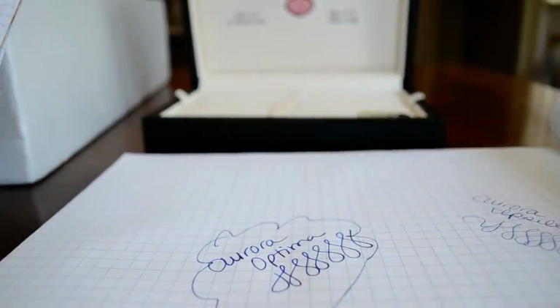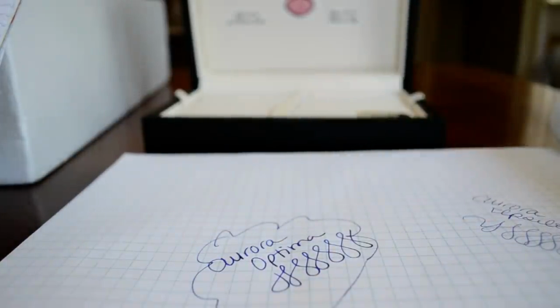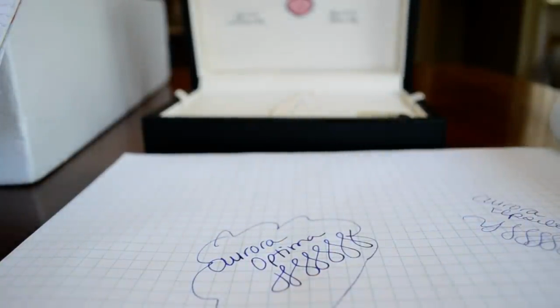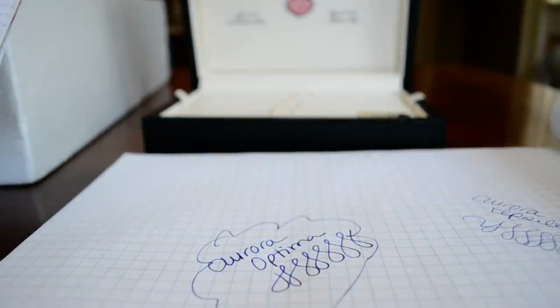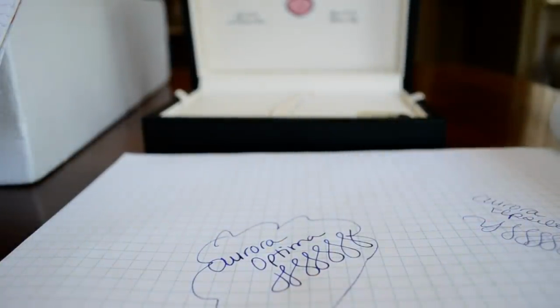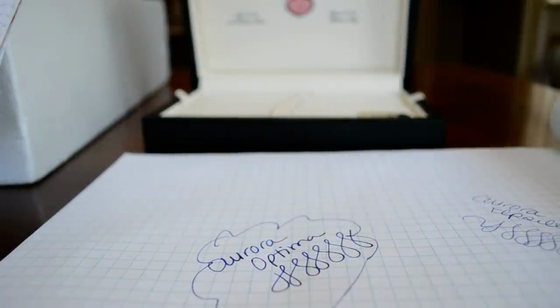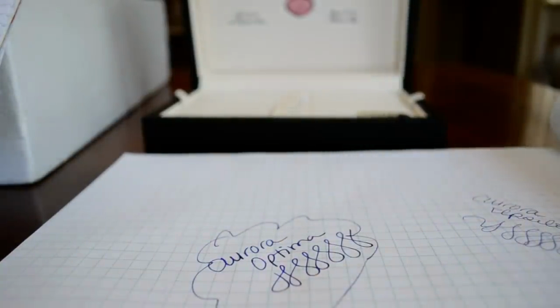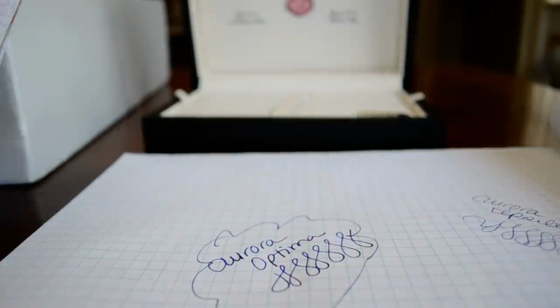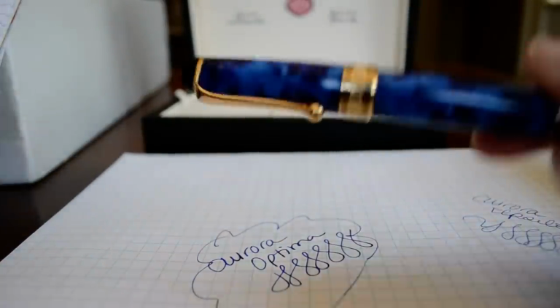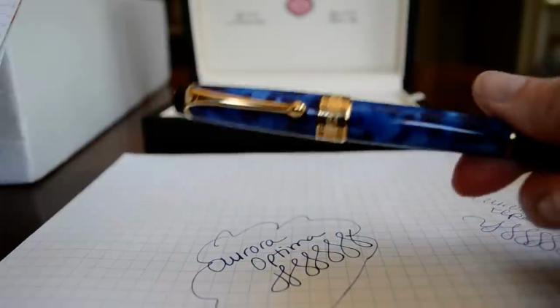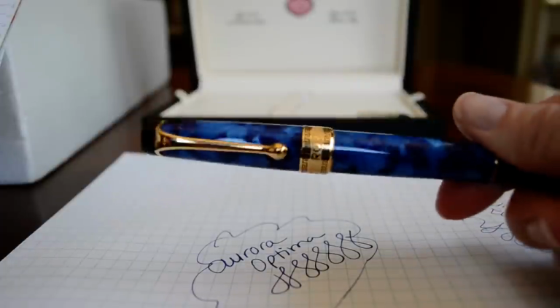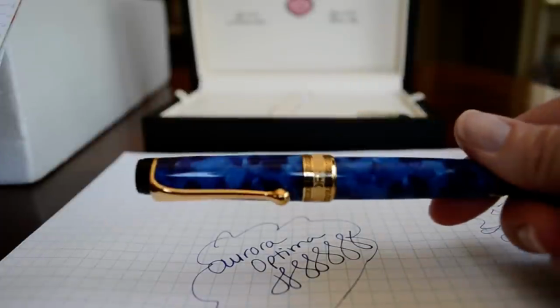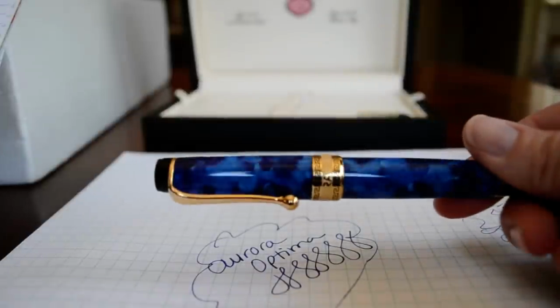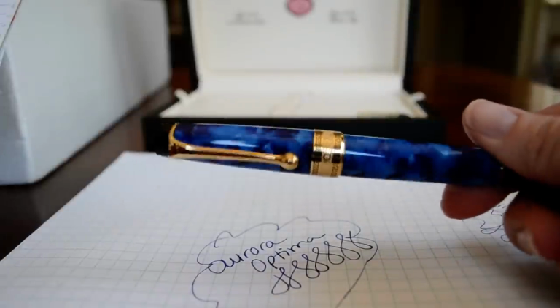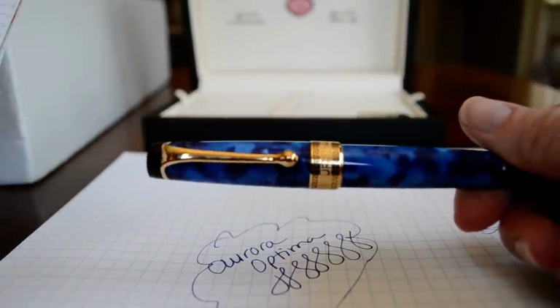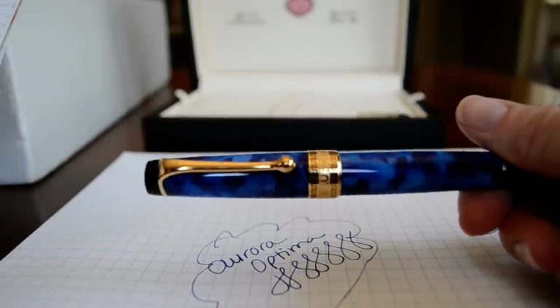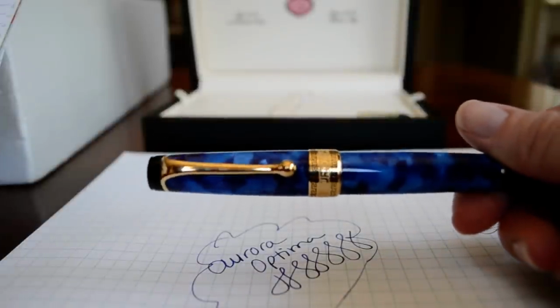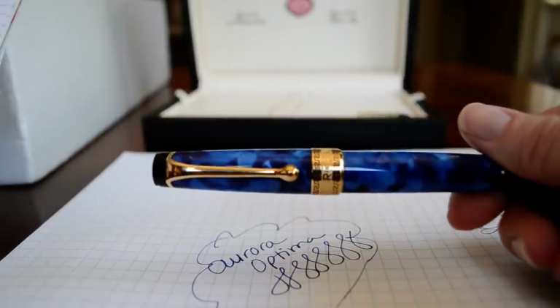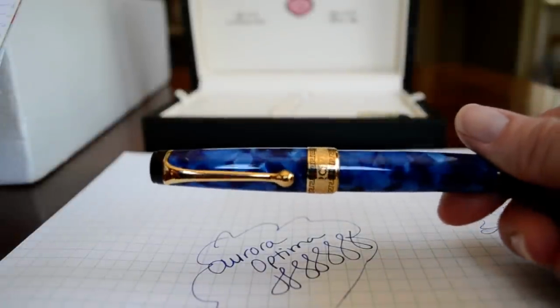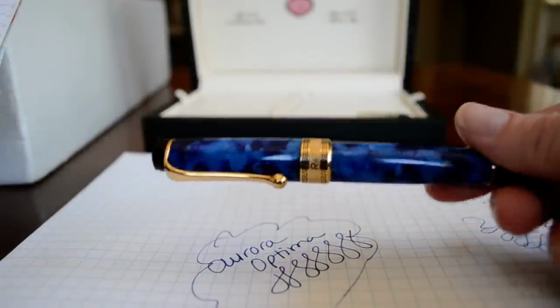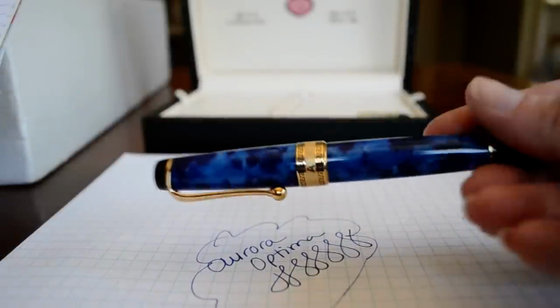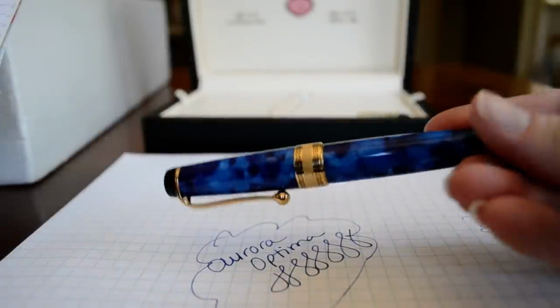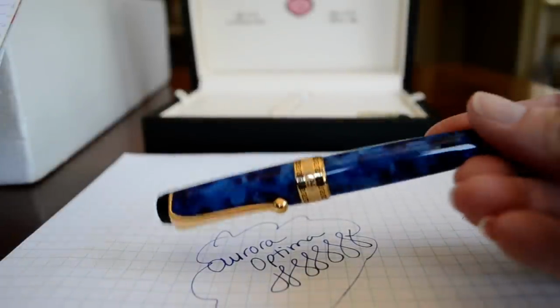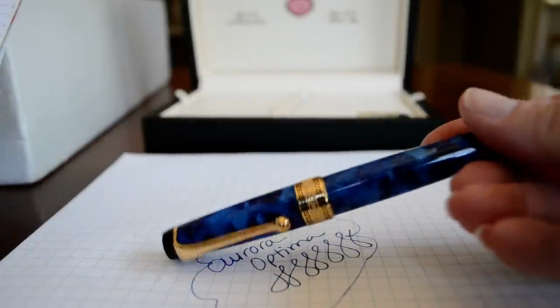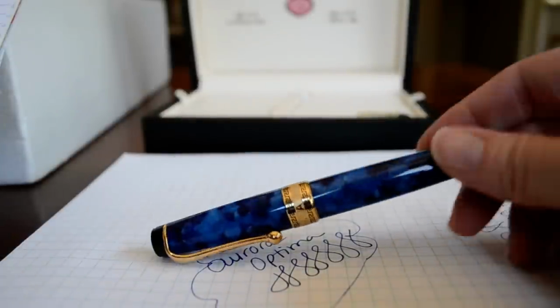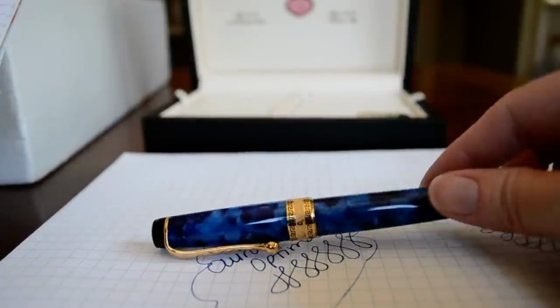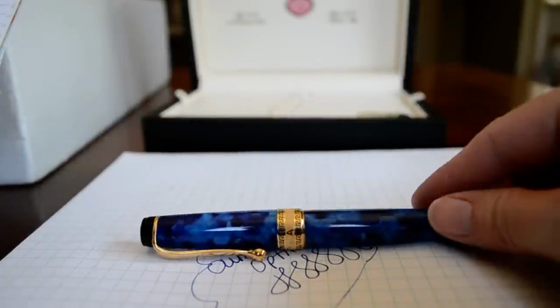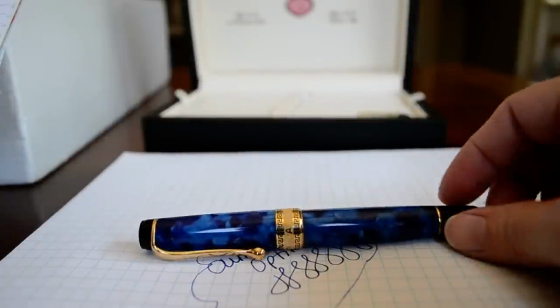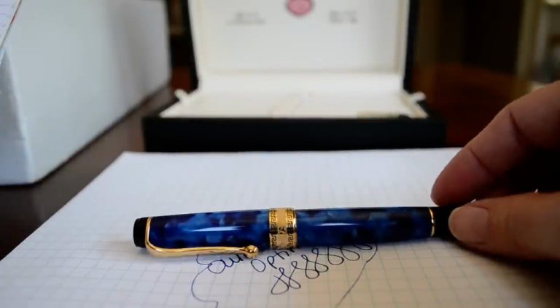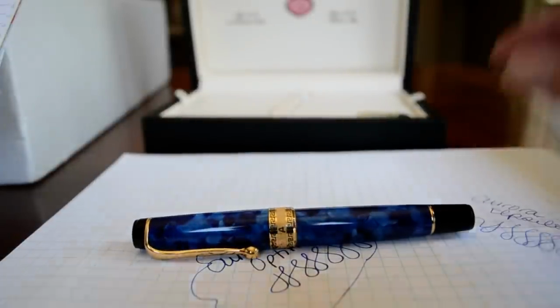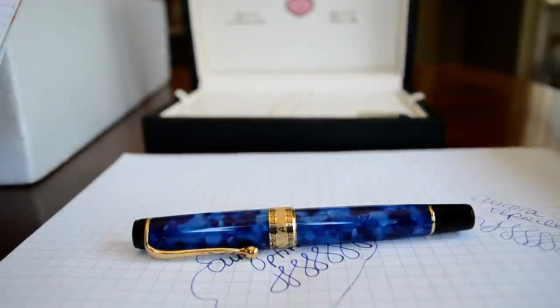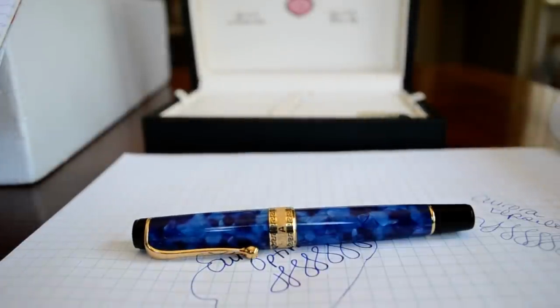If you'd like more information on this pen or just like to see a more detailed review and some close-up photos, you can check out my website at bestfountainpen.com.